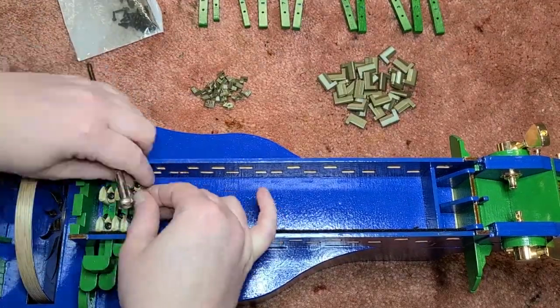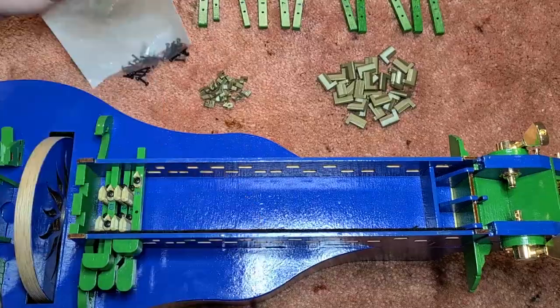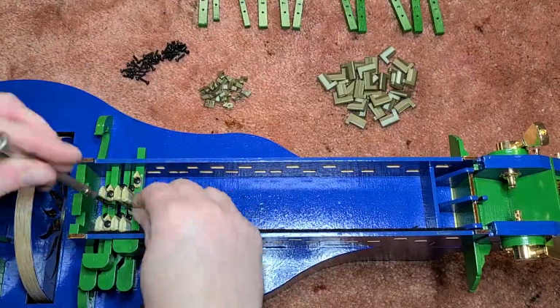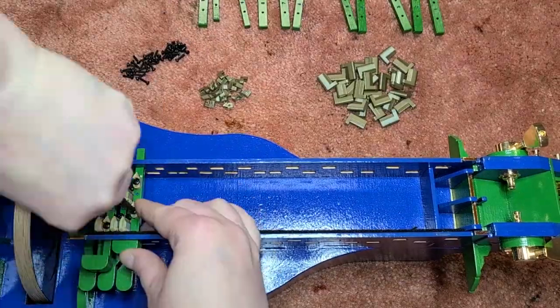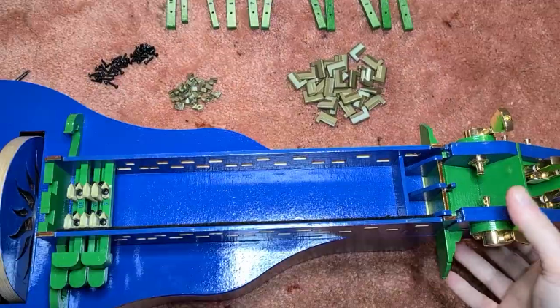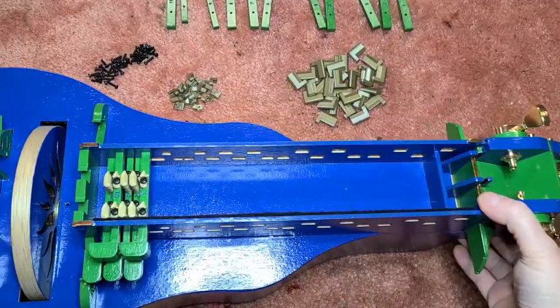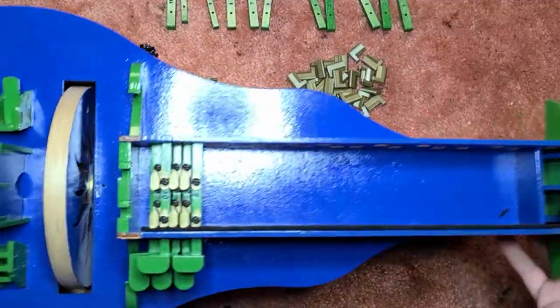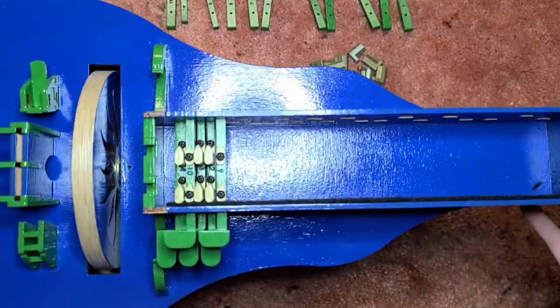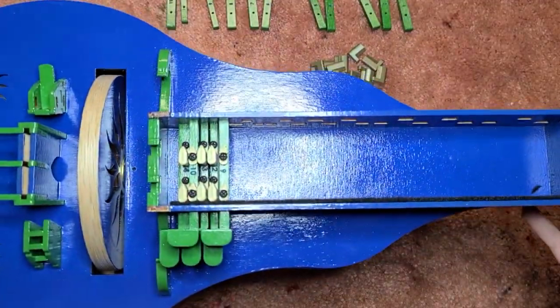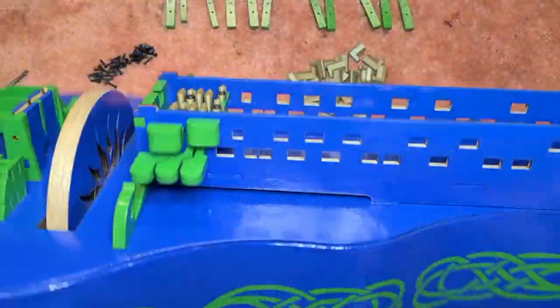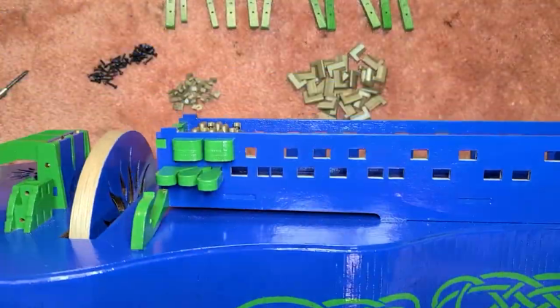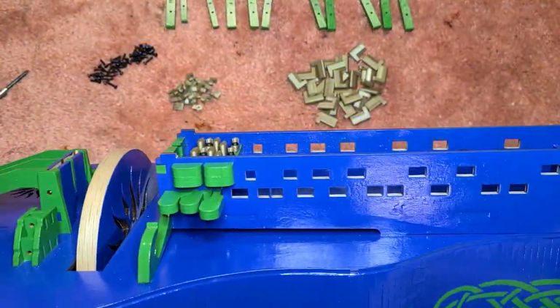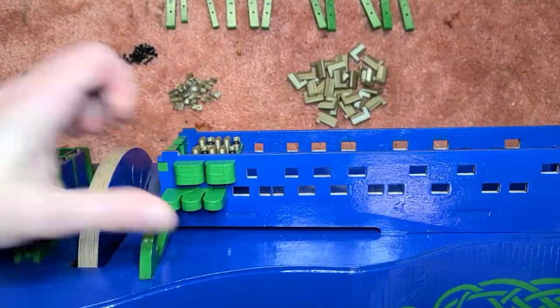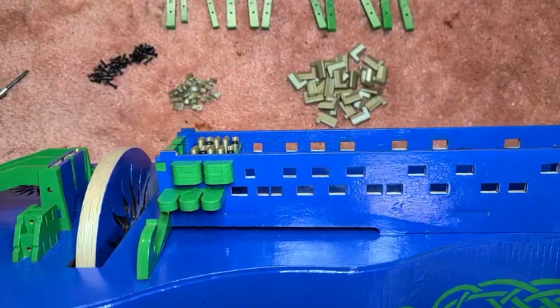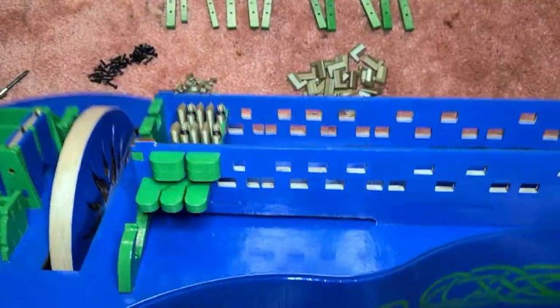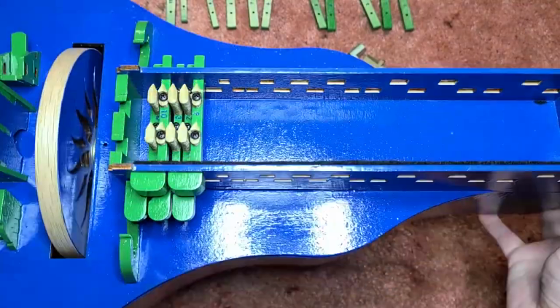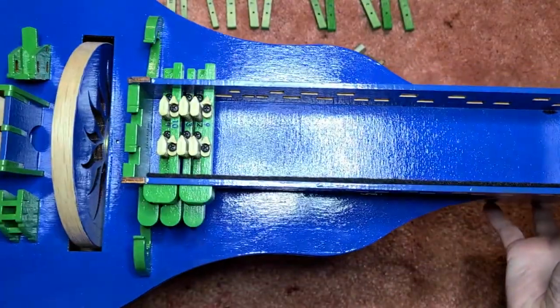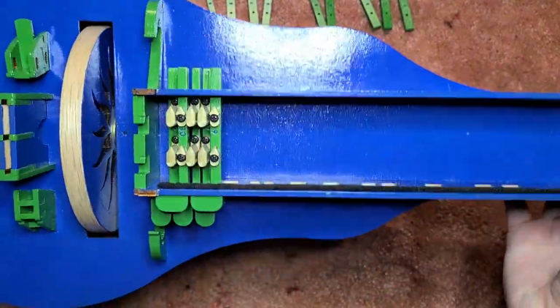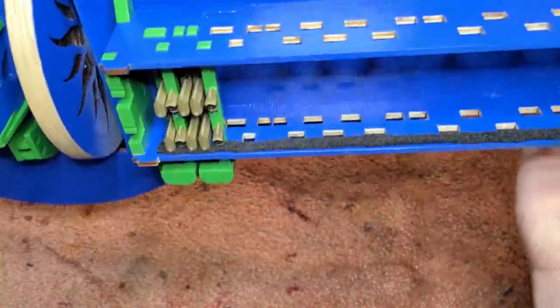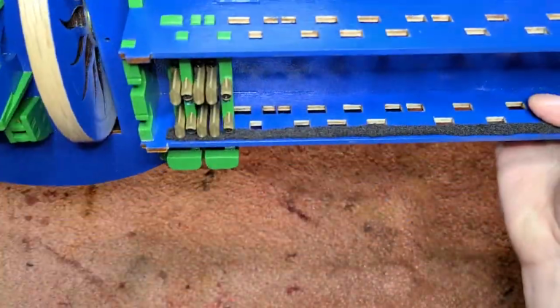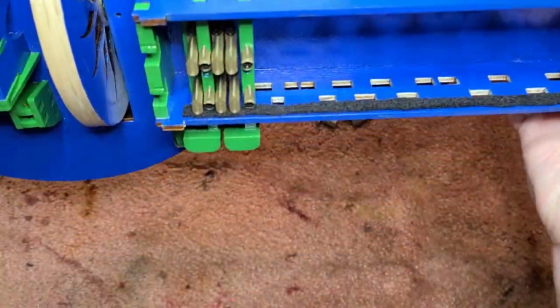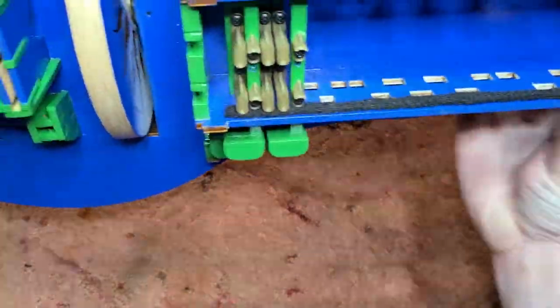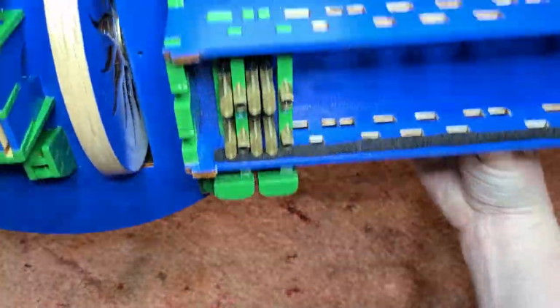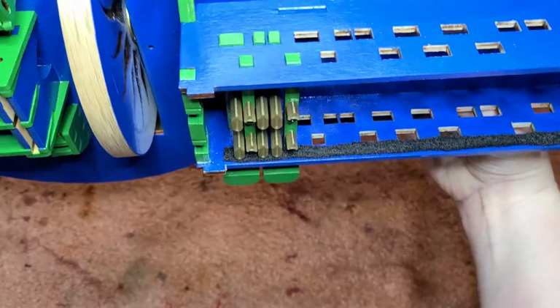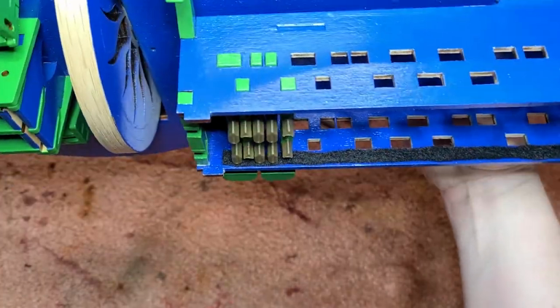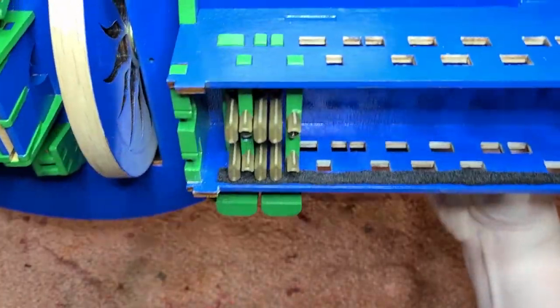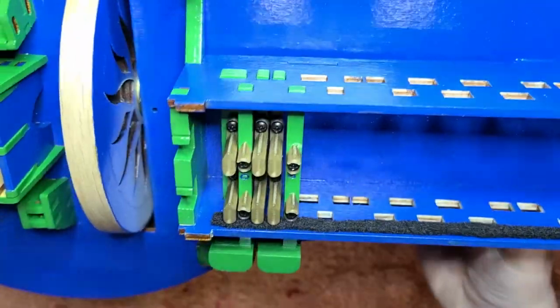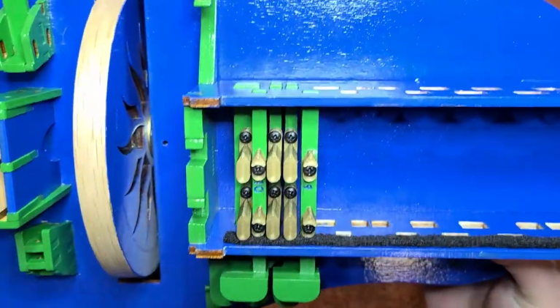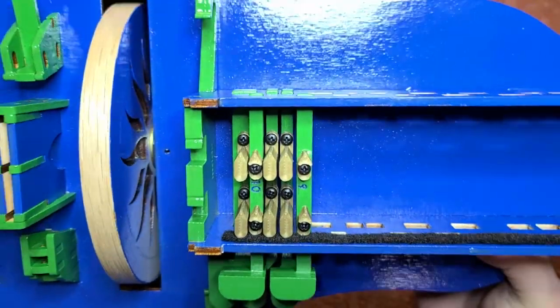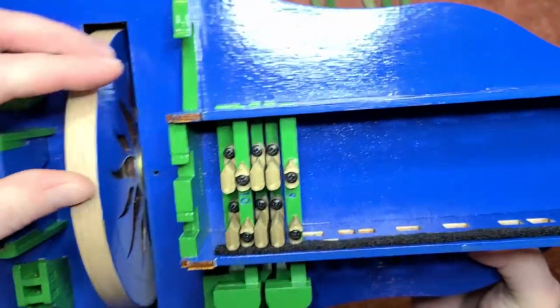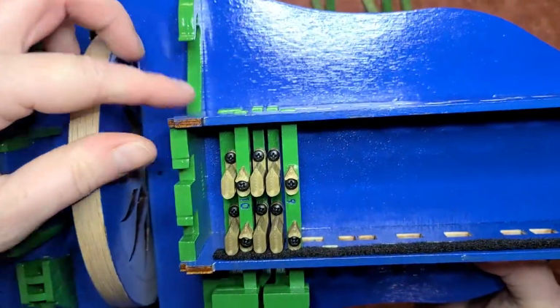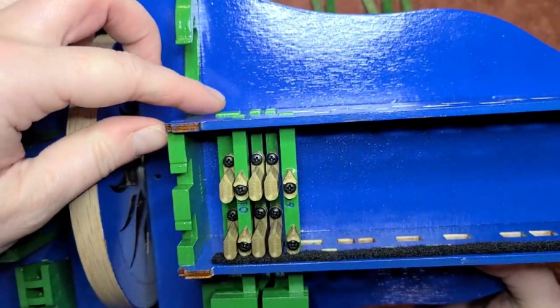You may wonder why I don't do all the lower keys and then all the upper keys — well, because the keys and tangents take up a lot of space, especially those smaller keys near the wheel that are really close together, so I put them in alternating like this to give myself room to work.